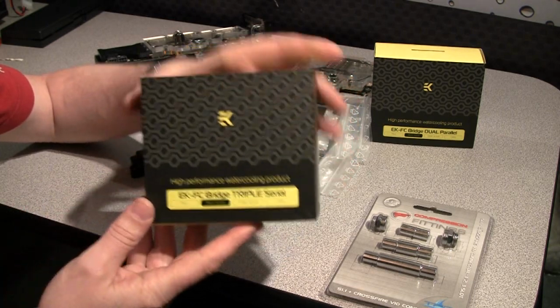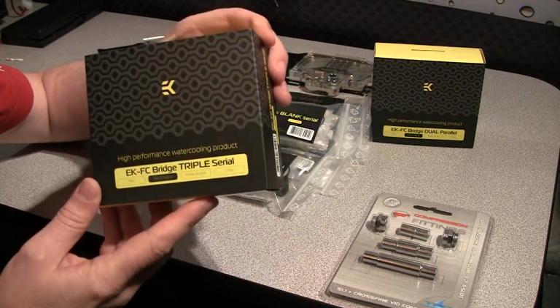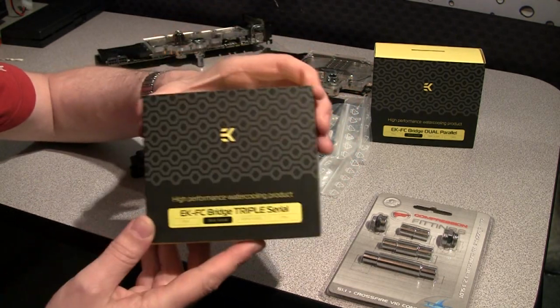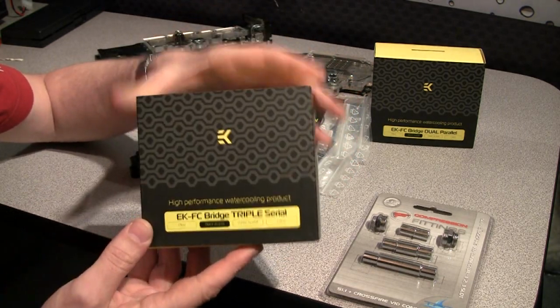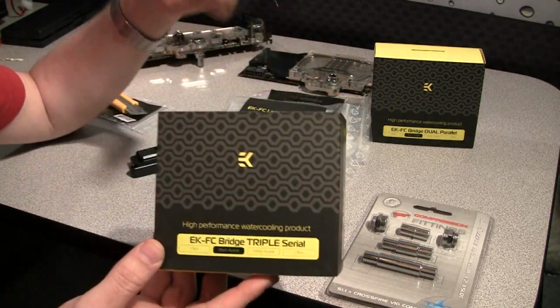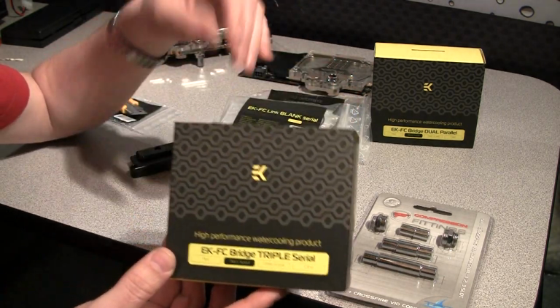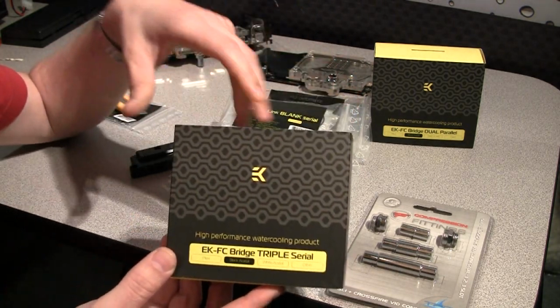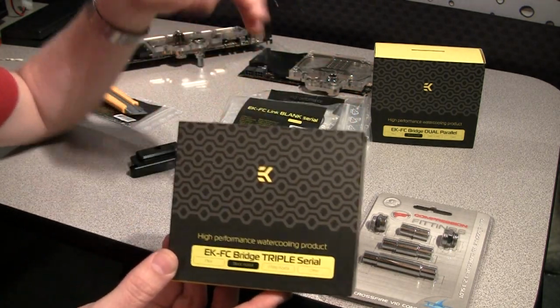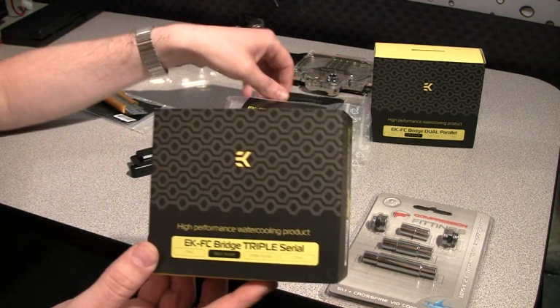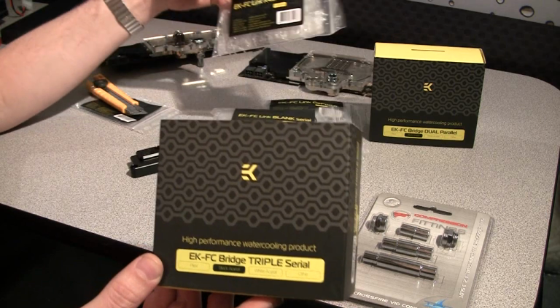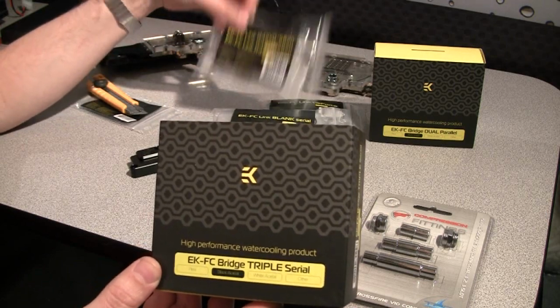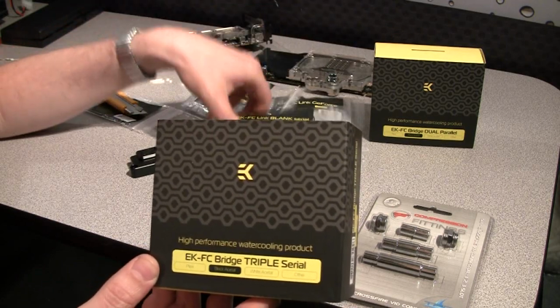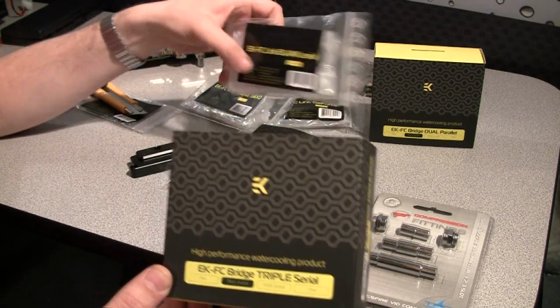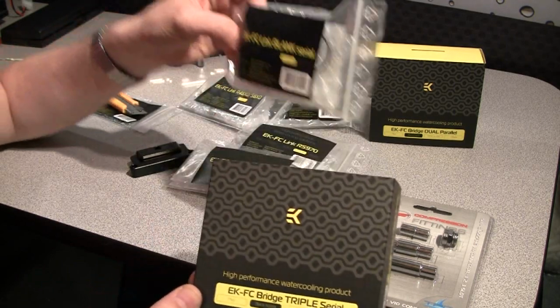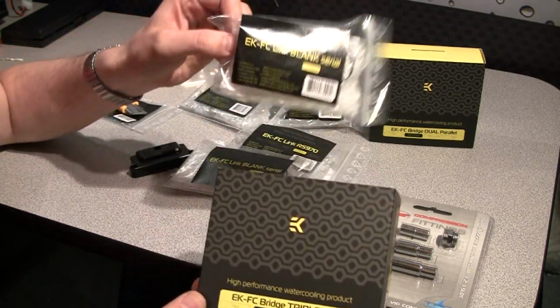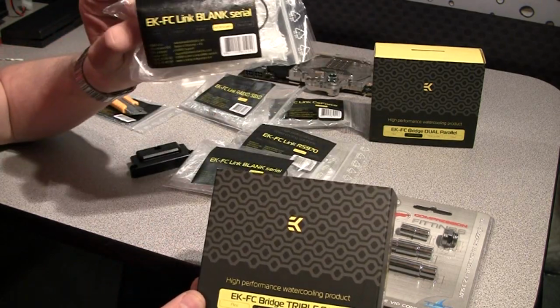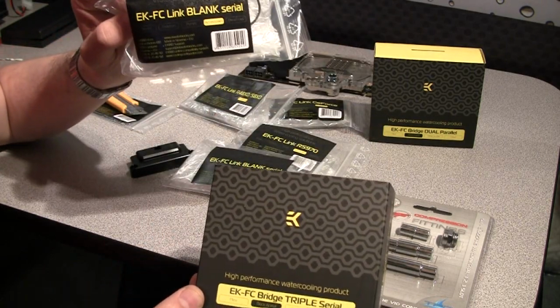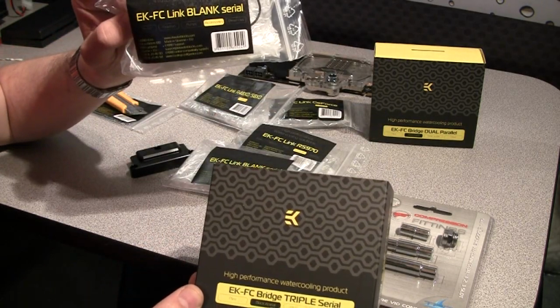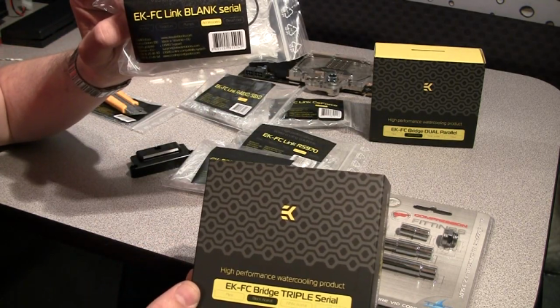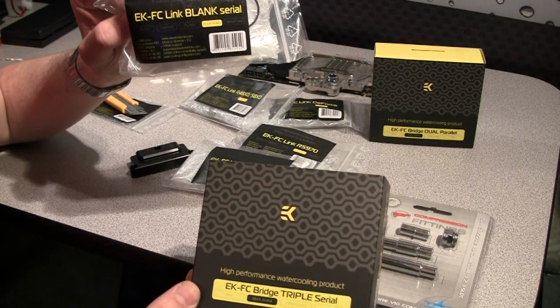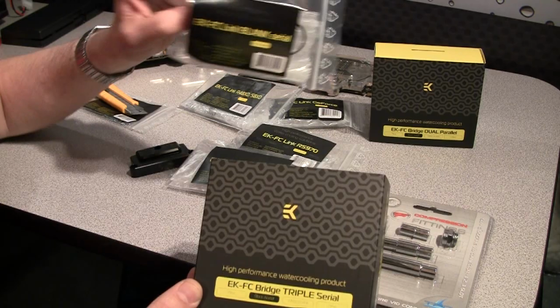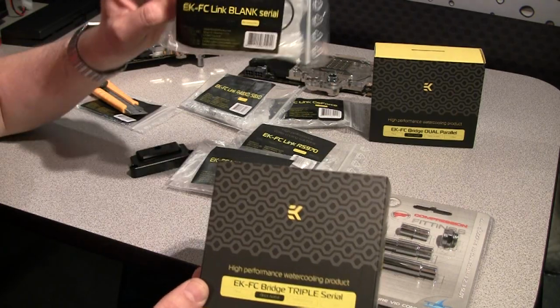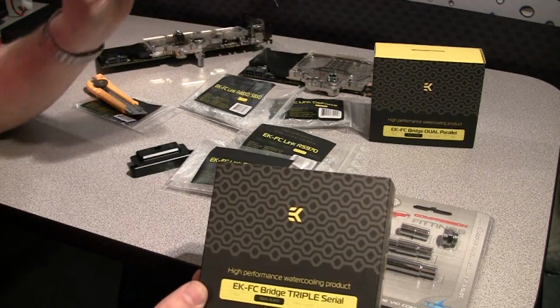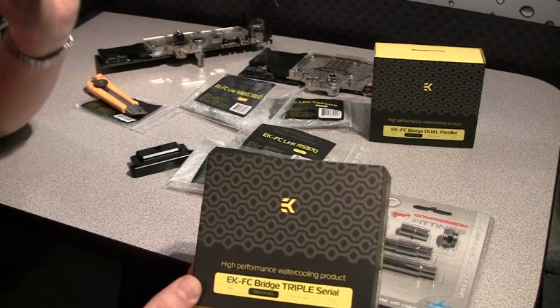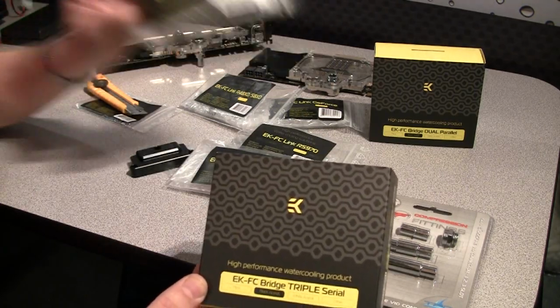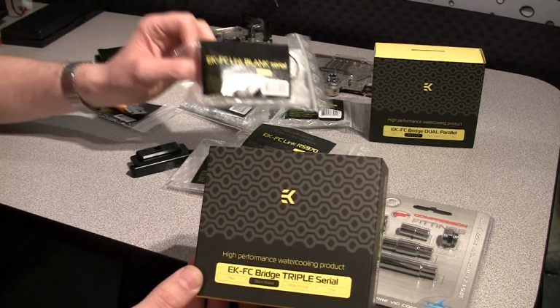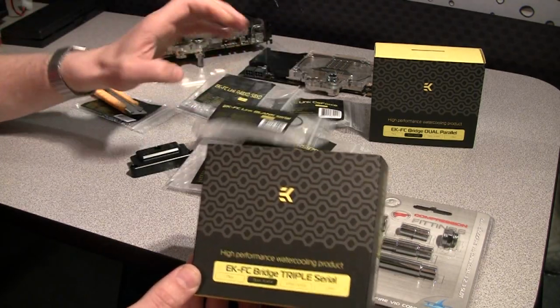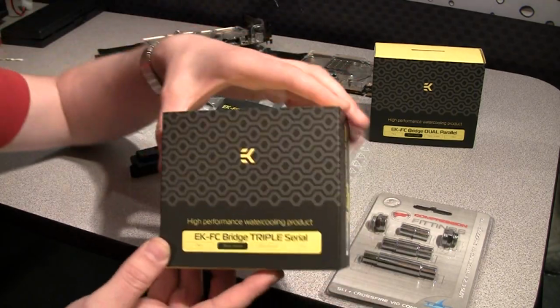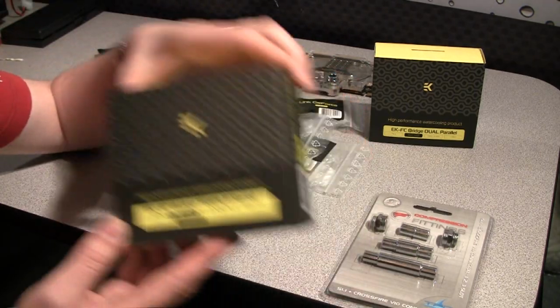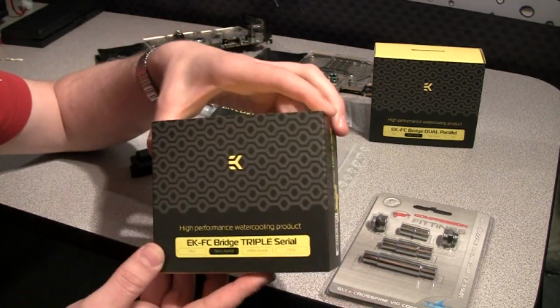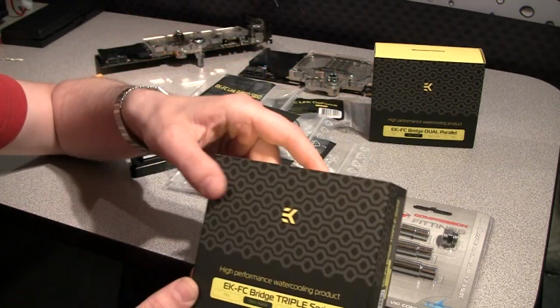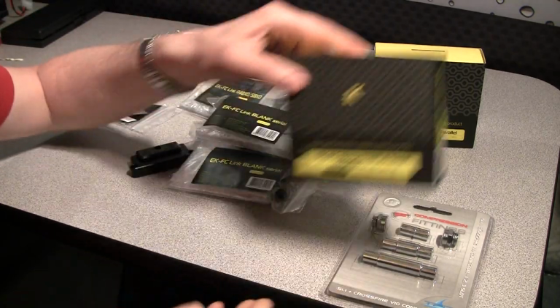To cover the unused hole you need a special piece of plastic called a Blink Blank — you just buy this and cover the hole so you can use two cards instead of three.